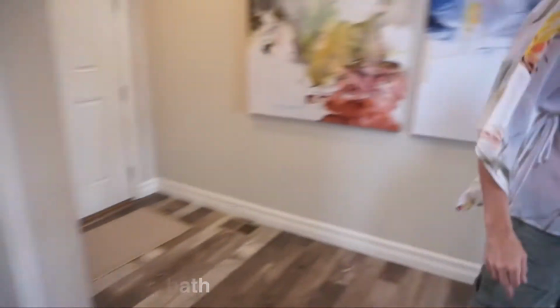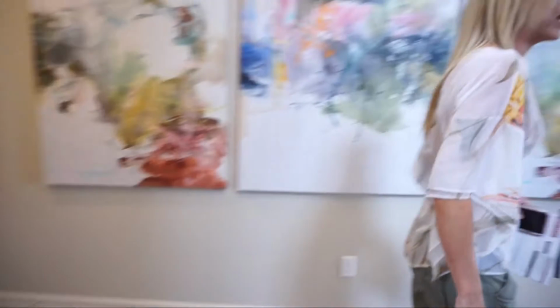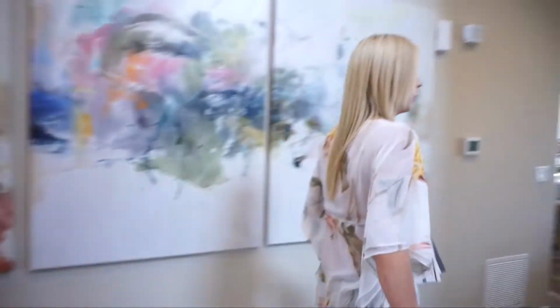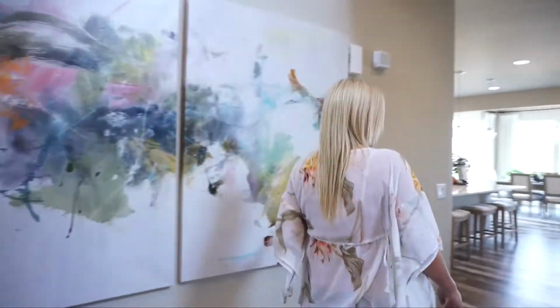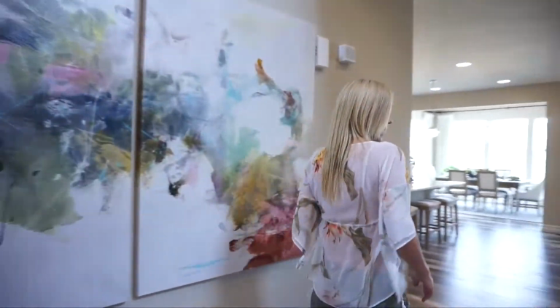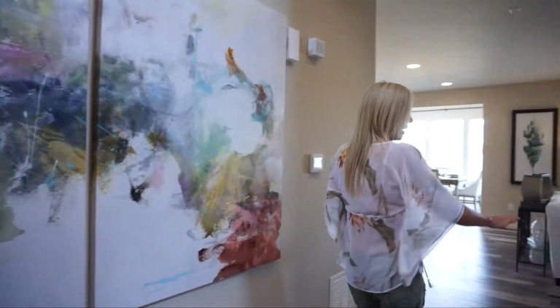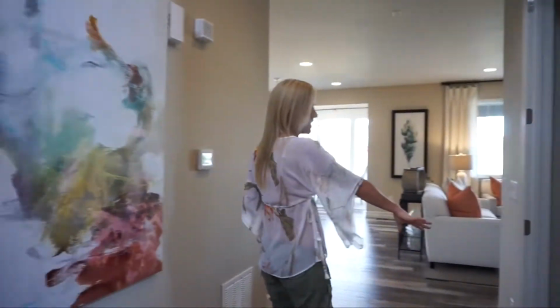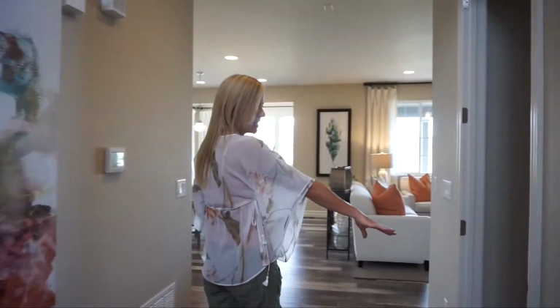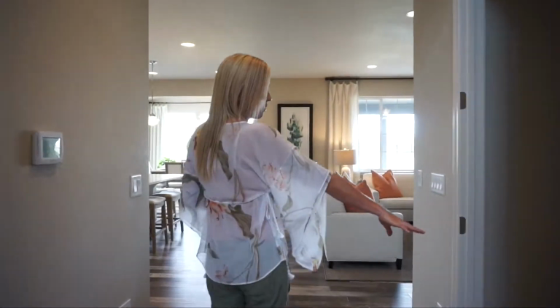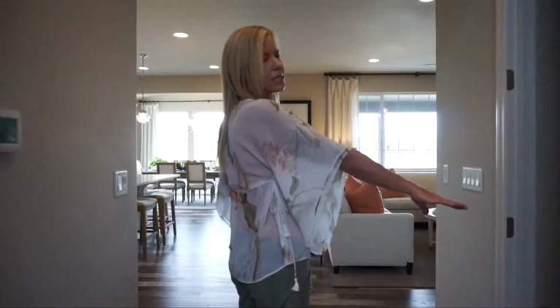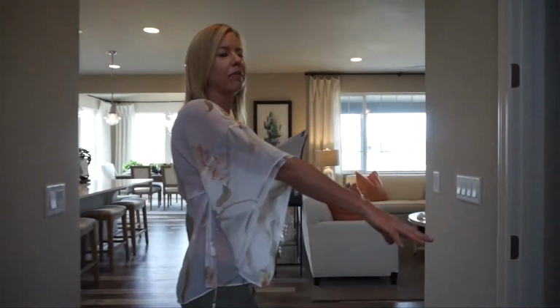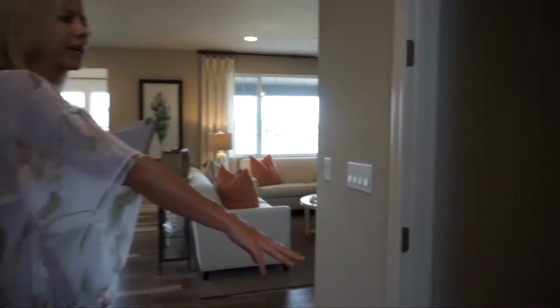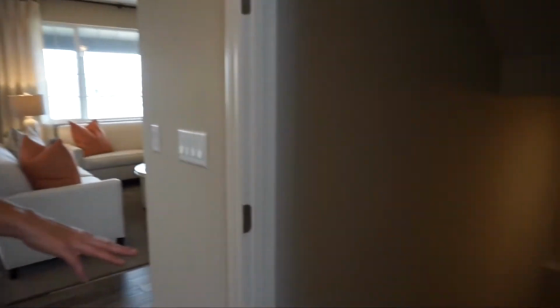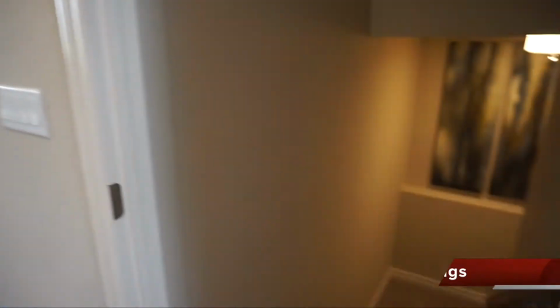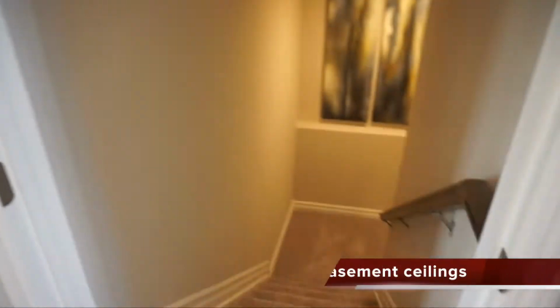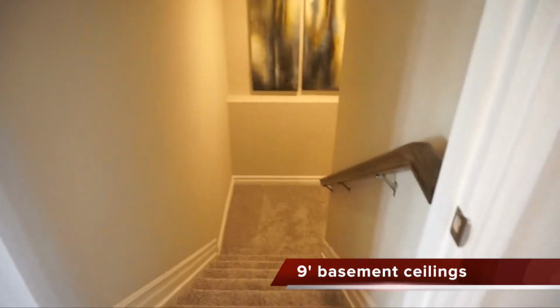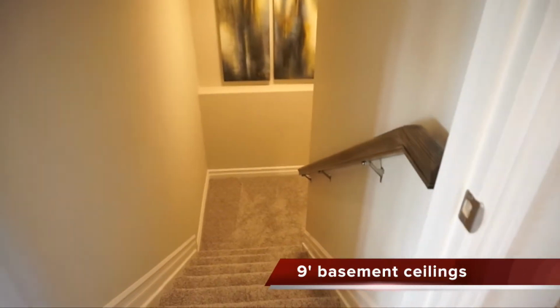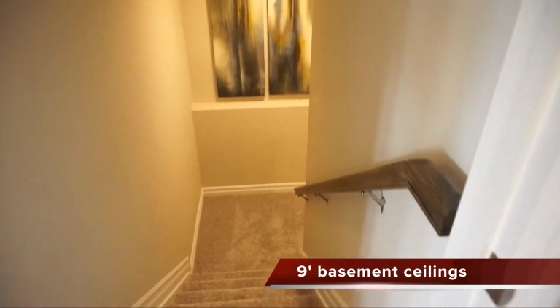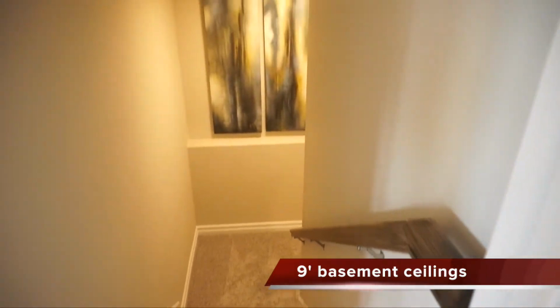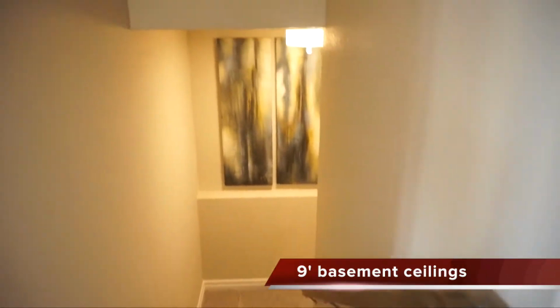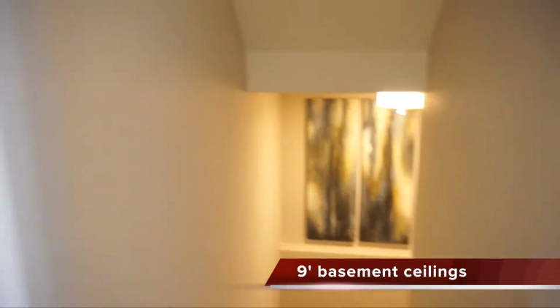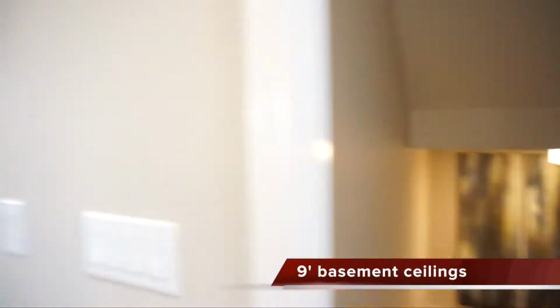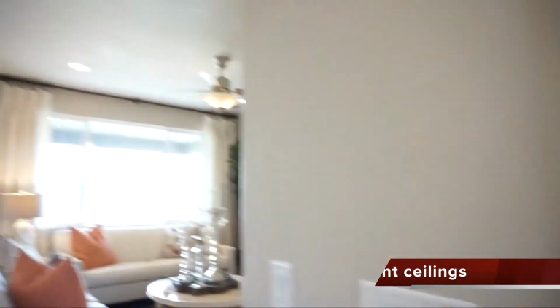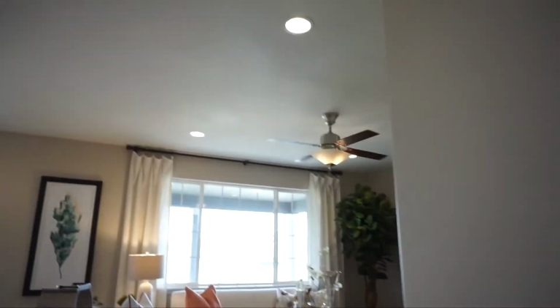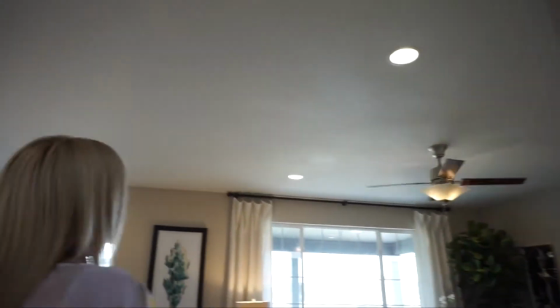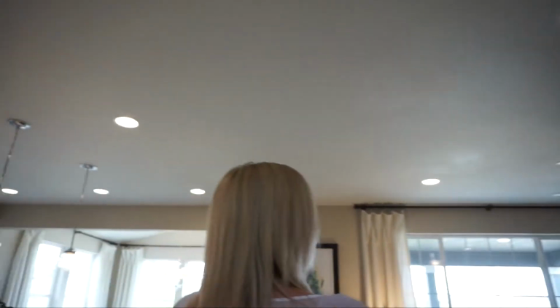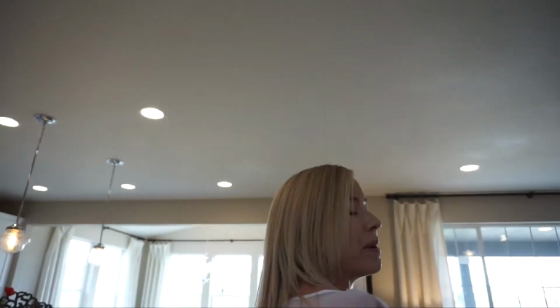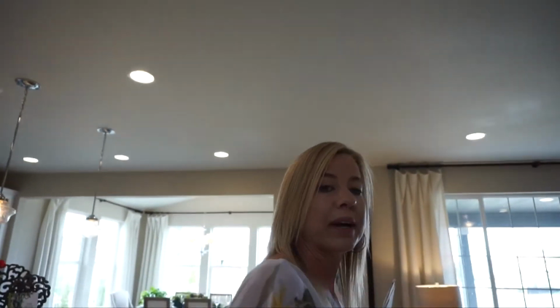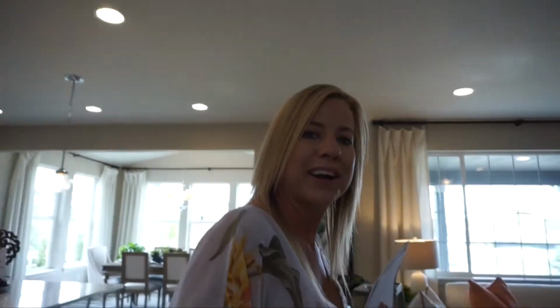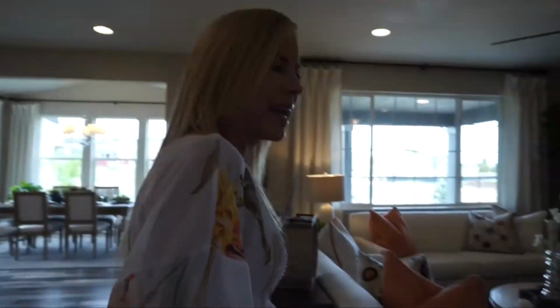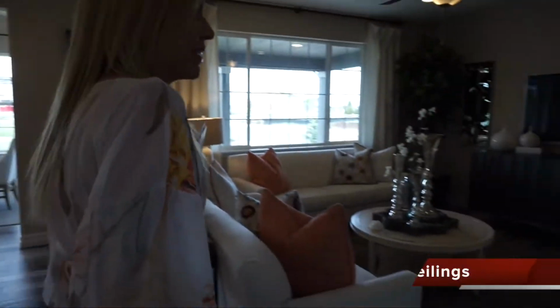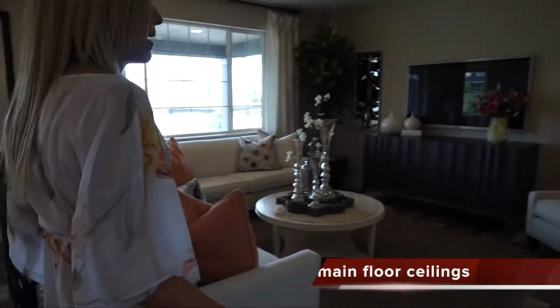If we keep walking, we have our stairs leading into our basement right over here. Unfinished basements do come standard in the base price. And then here we are in our main living space.